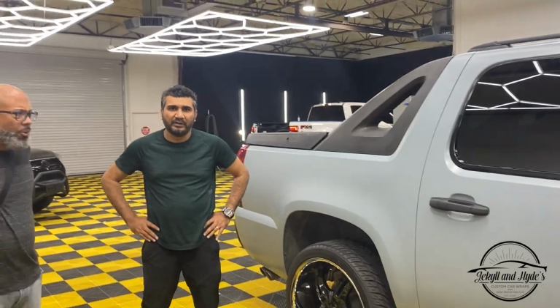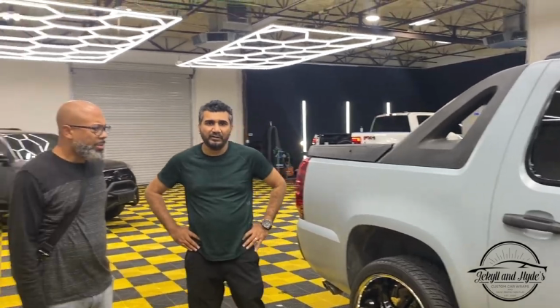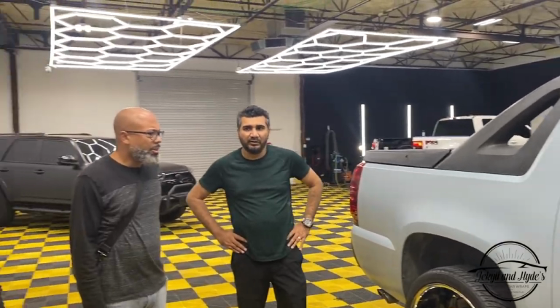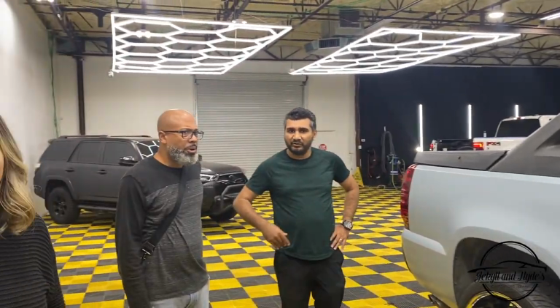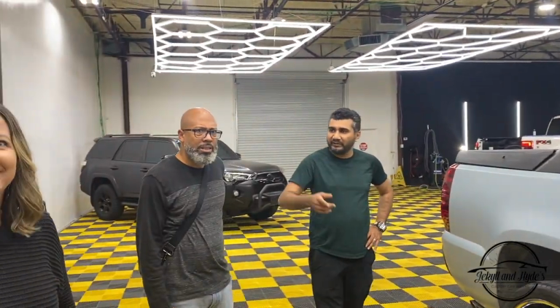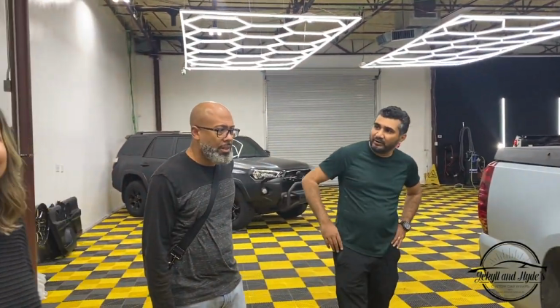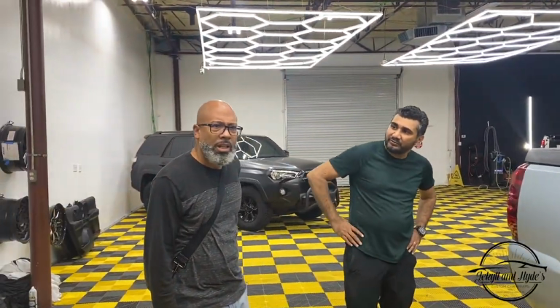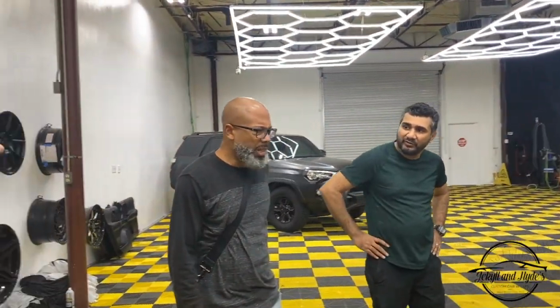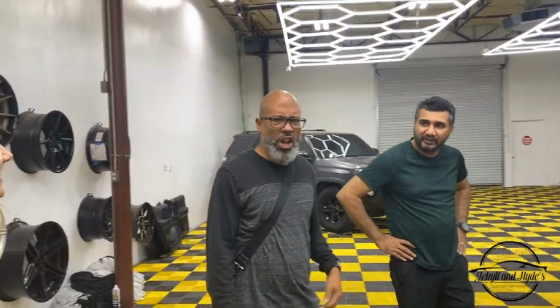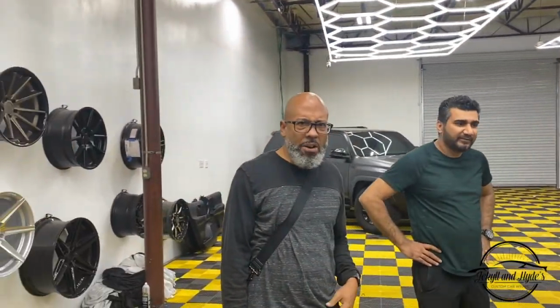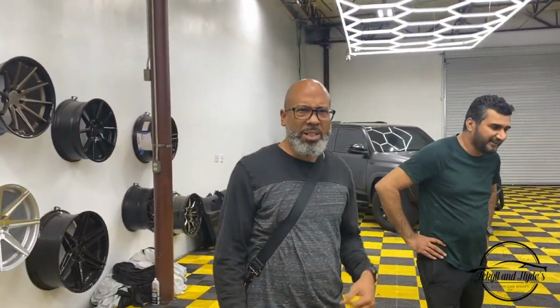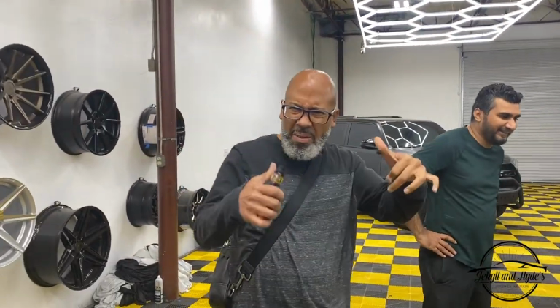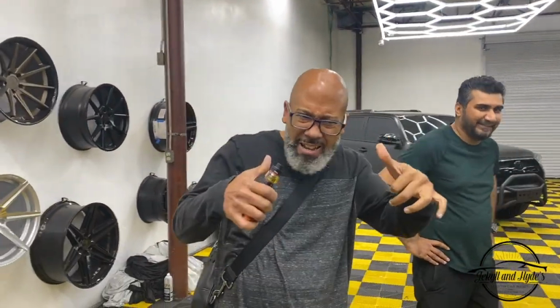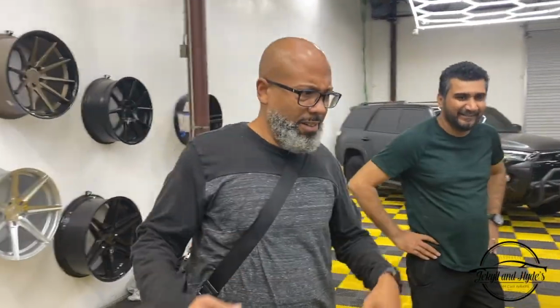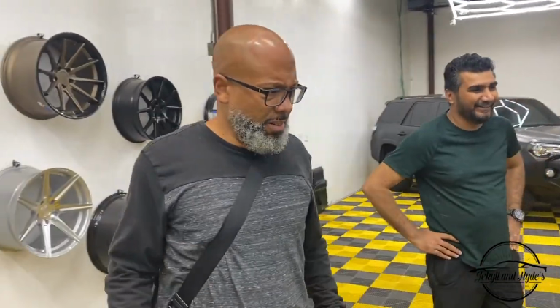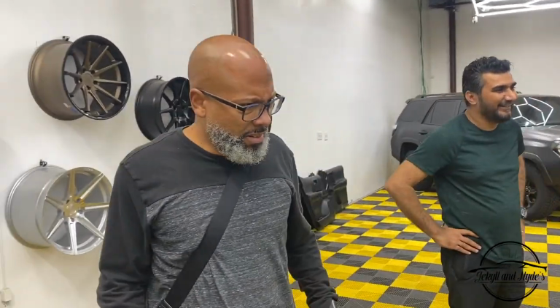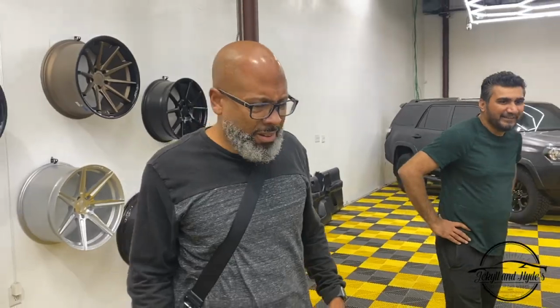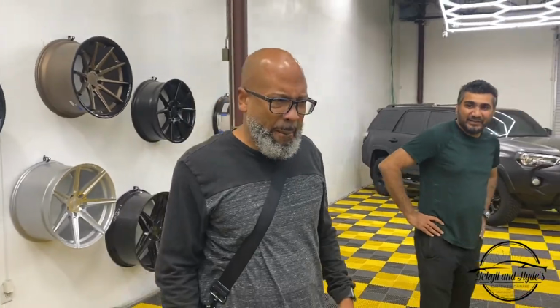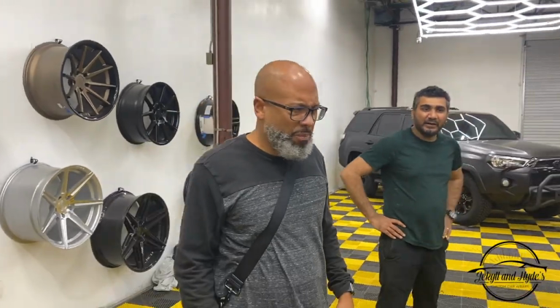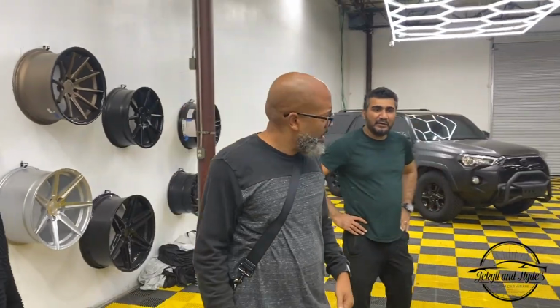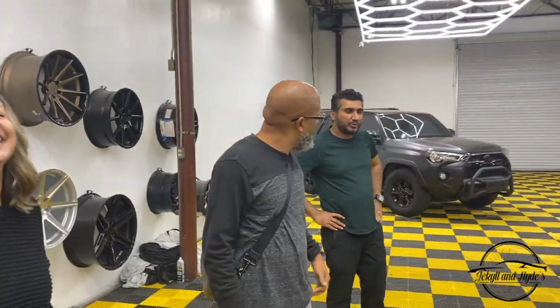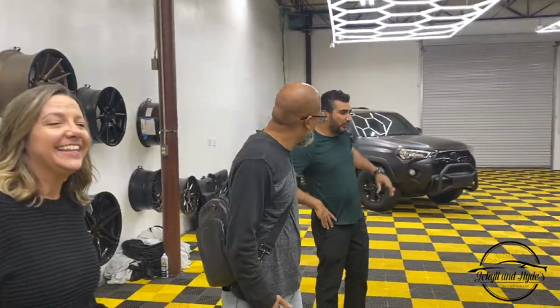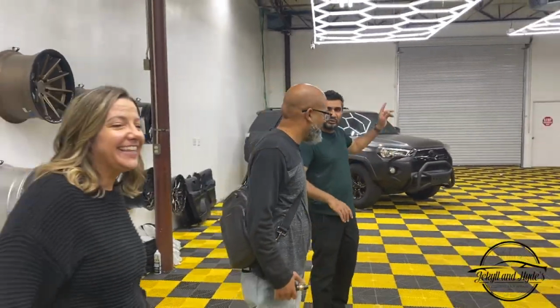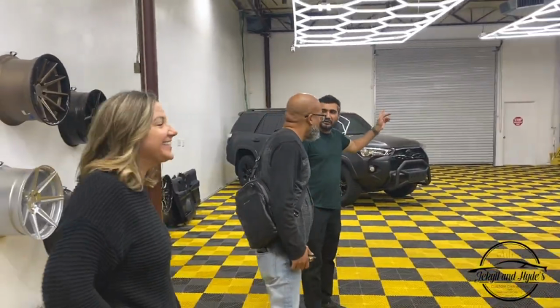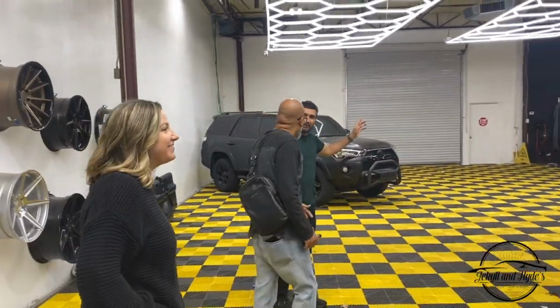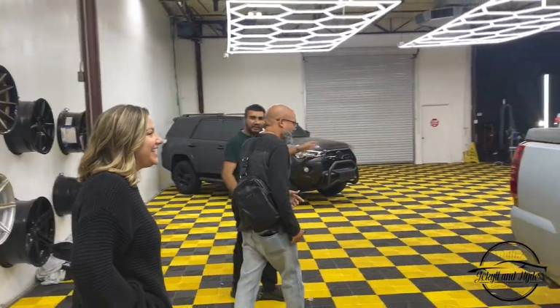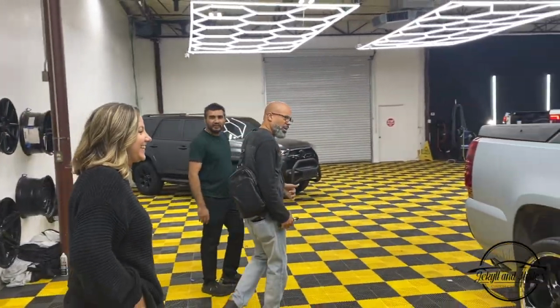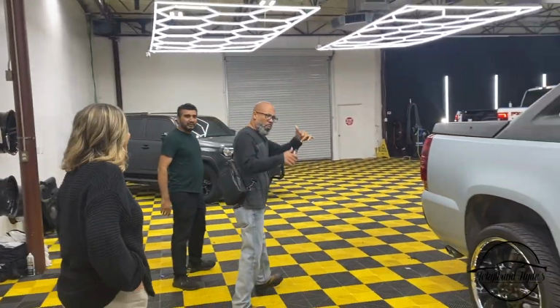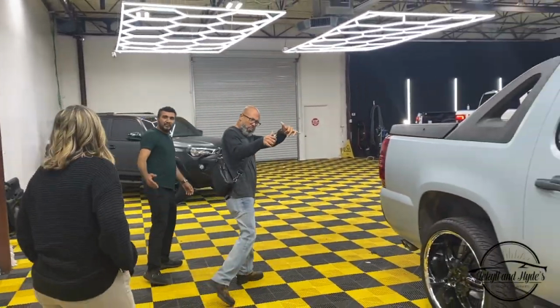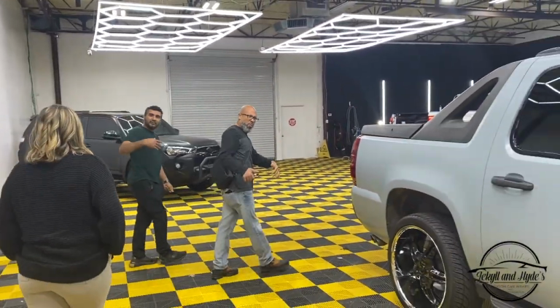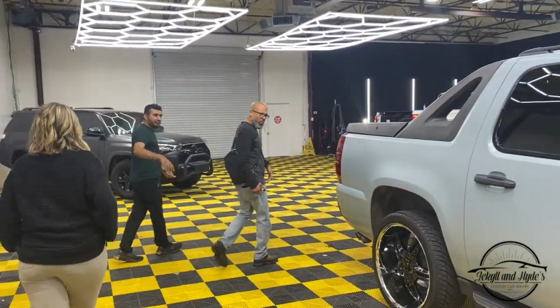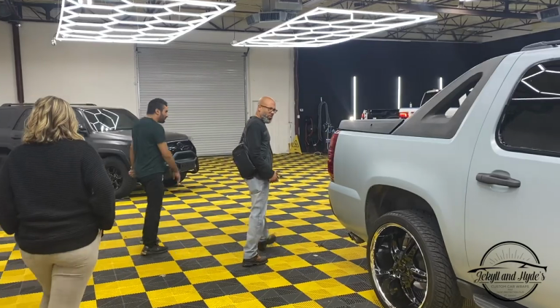Oh absolutely. Do y'all like the car? Love it. Let me show you one more thing back here. Come on in, I'll show you something.